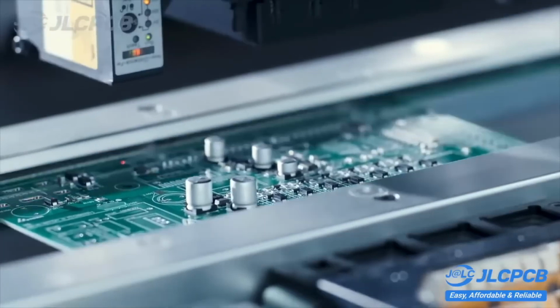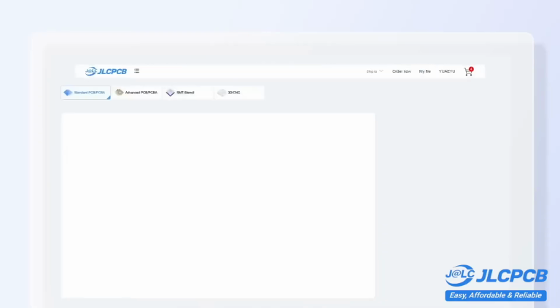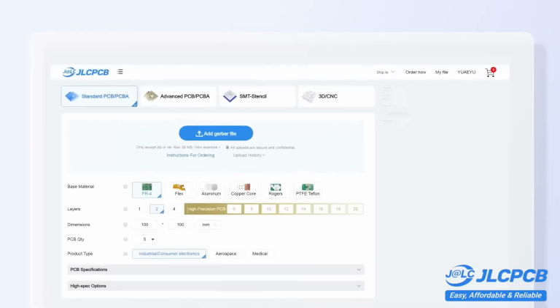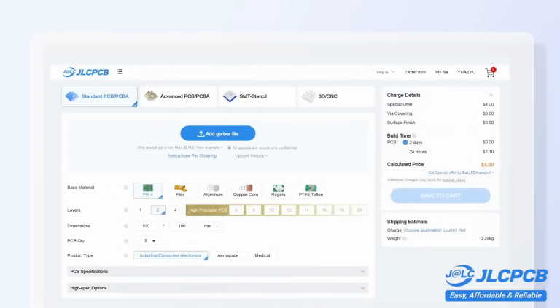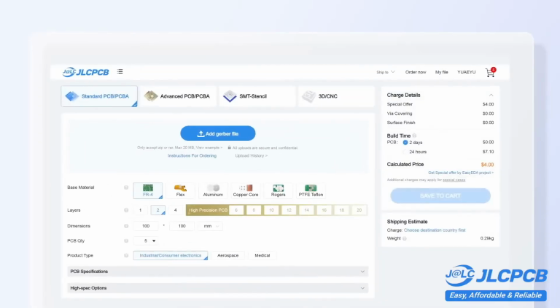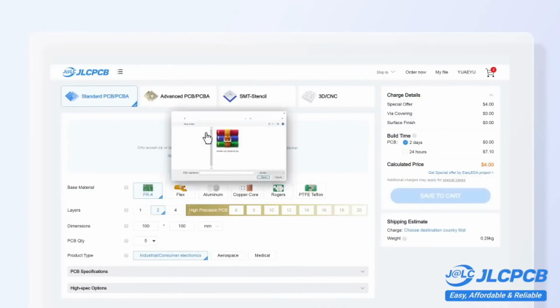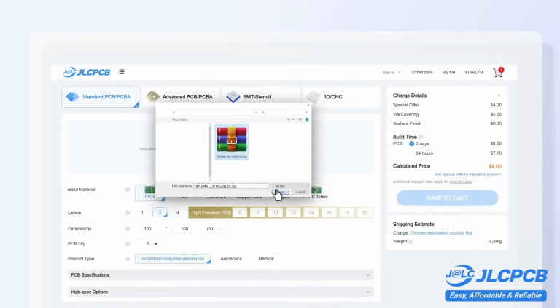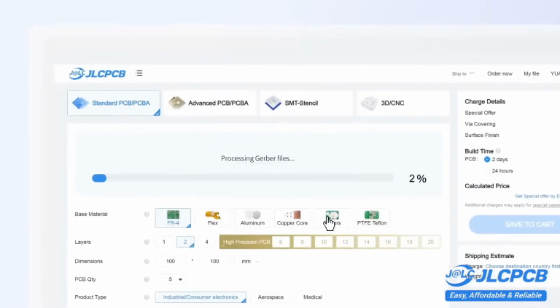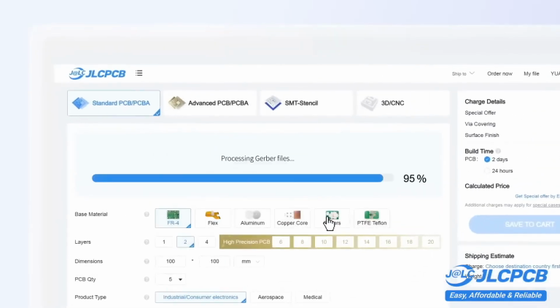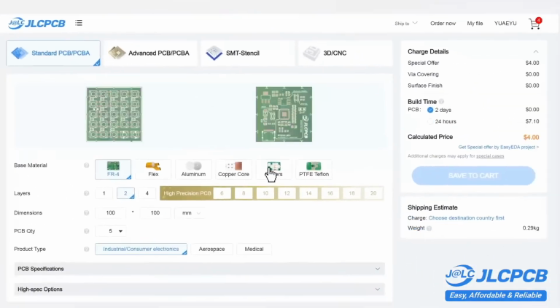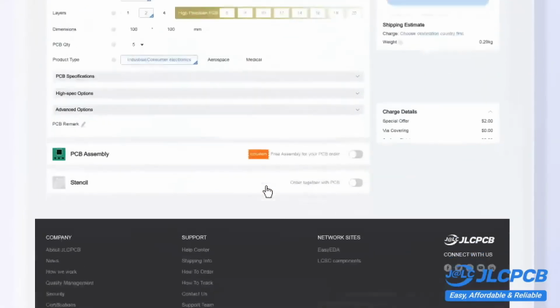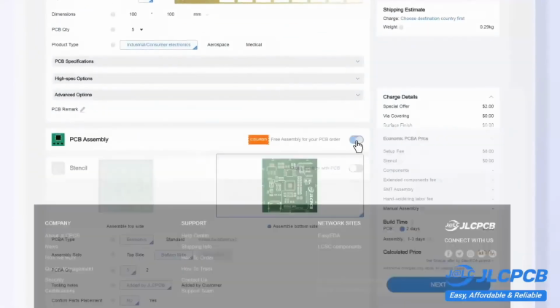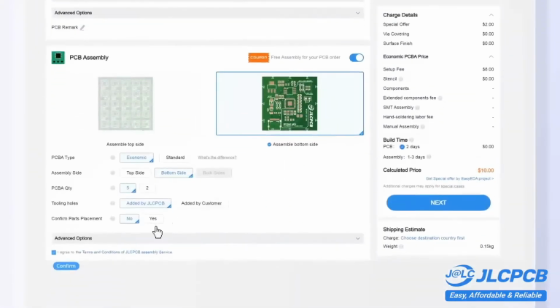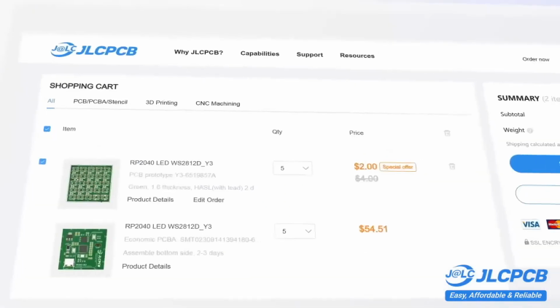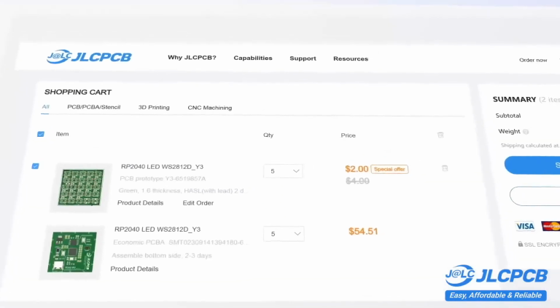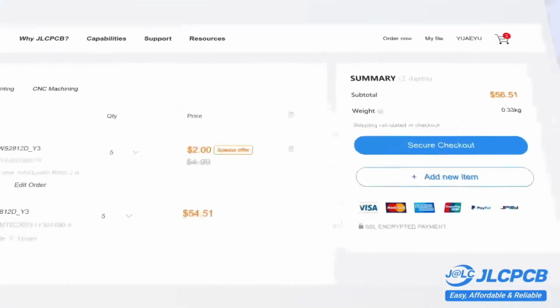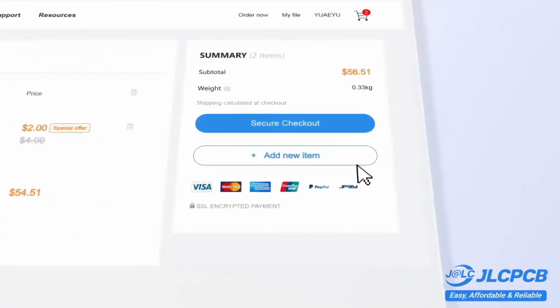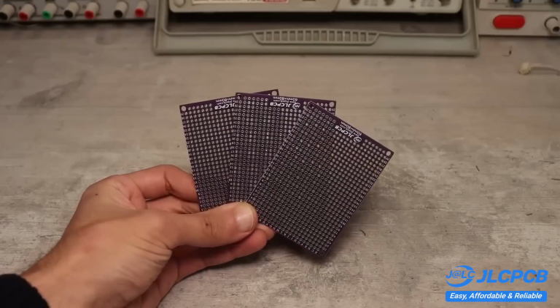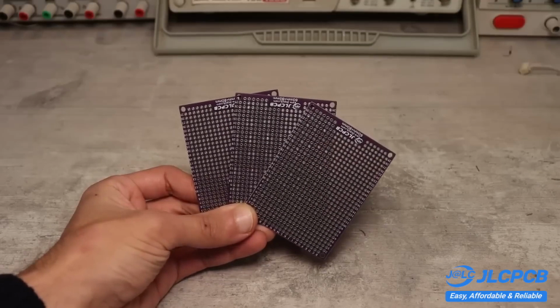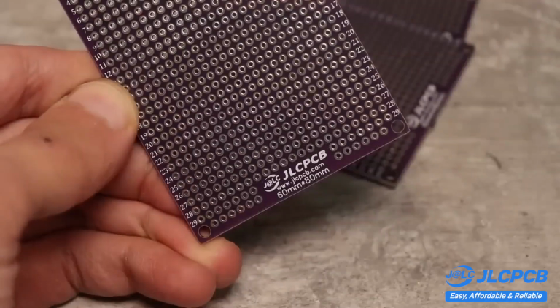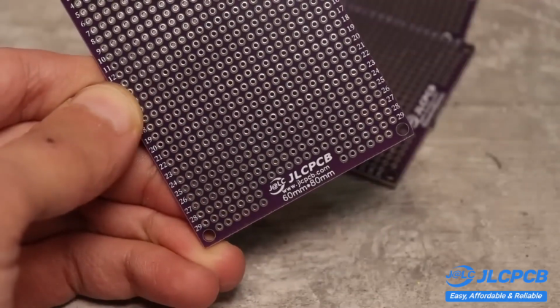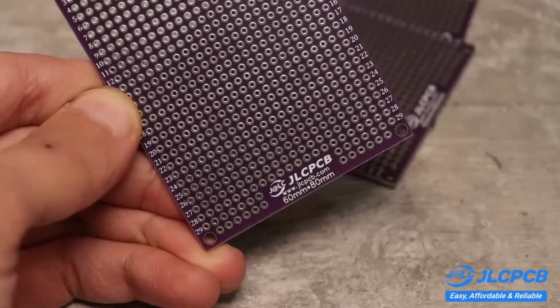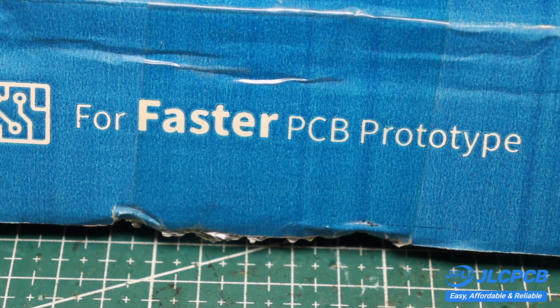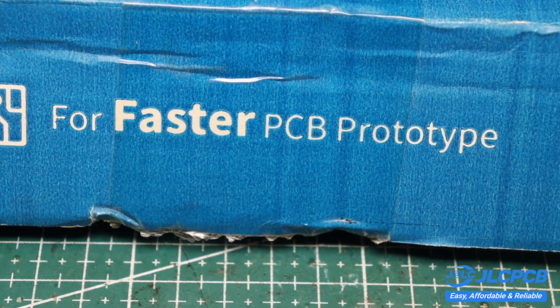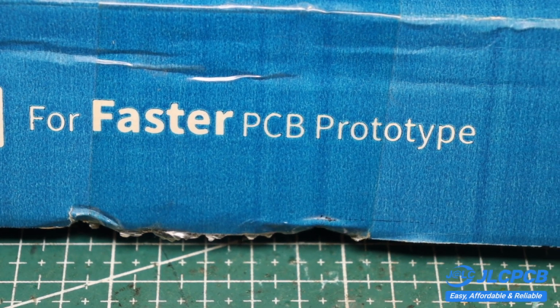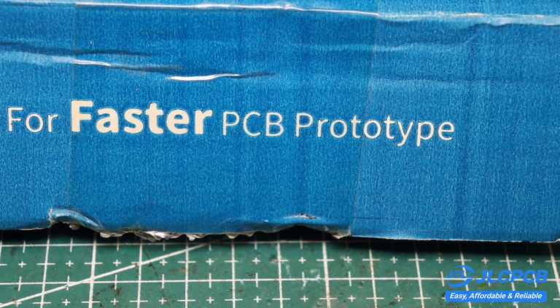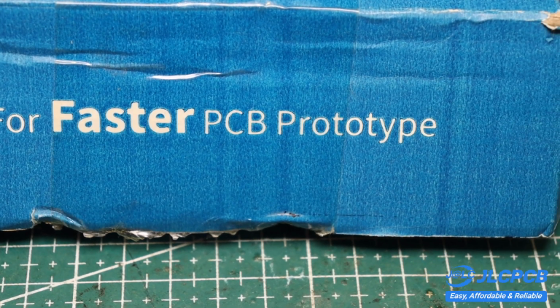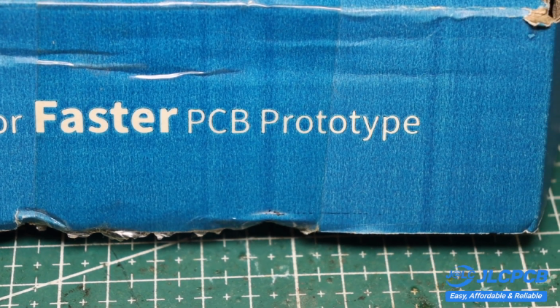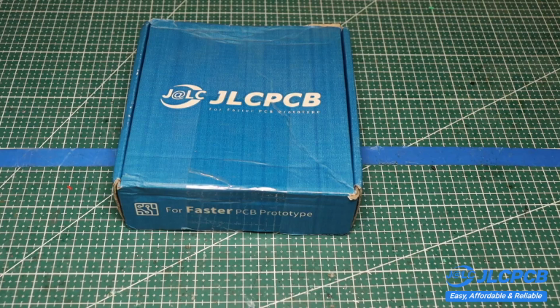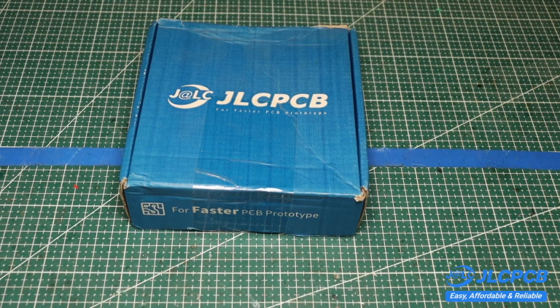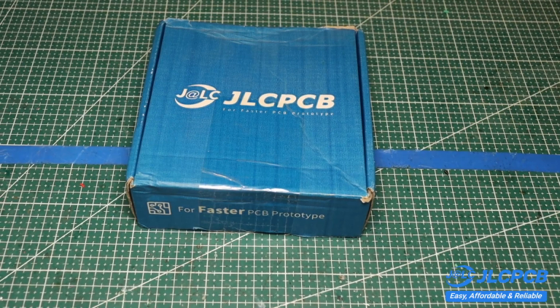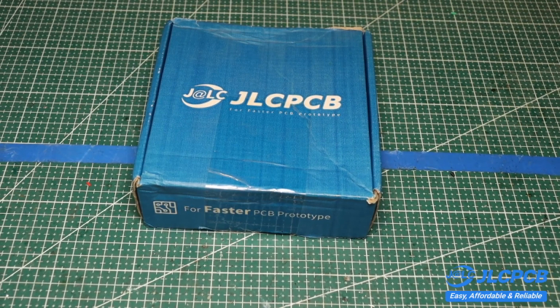Ordering boards is very simple. Just upload your project archive with the original Gerber files, select the options you need, and pay for your order — that's it. JLCPCB is easy to use, affordable to manufacture with, and reliable in operation. Links are in the description.